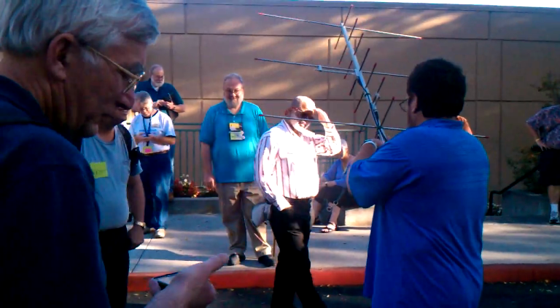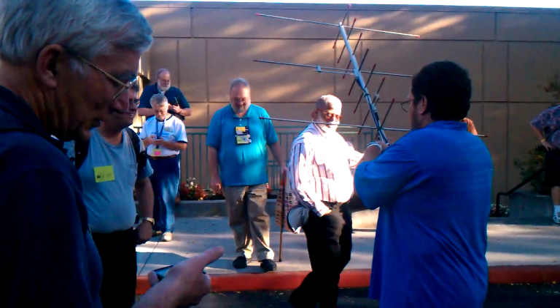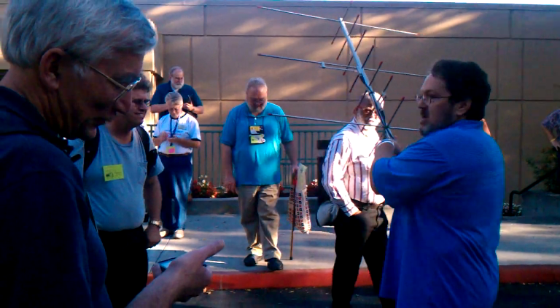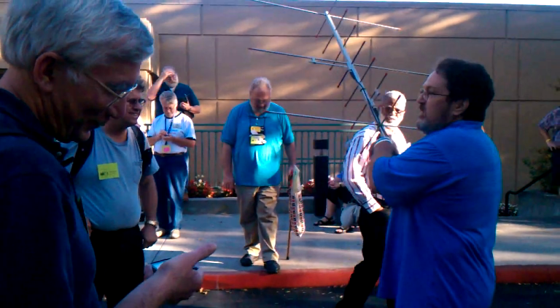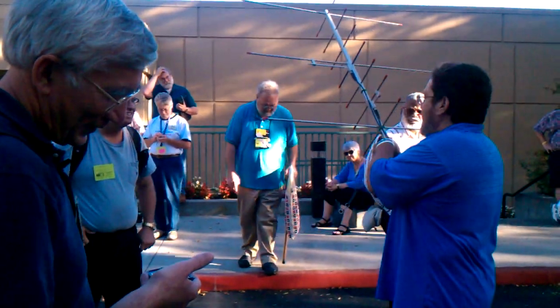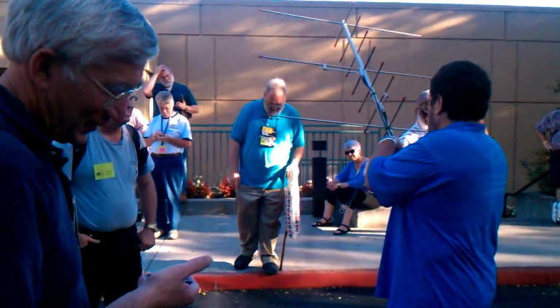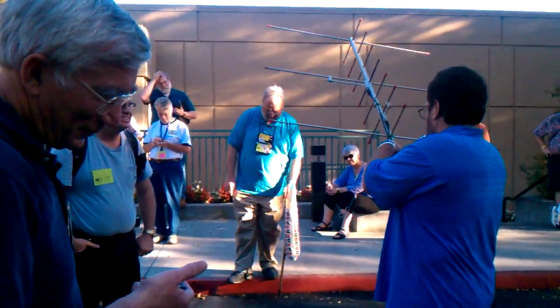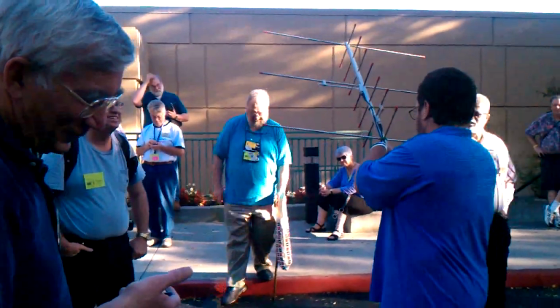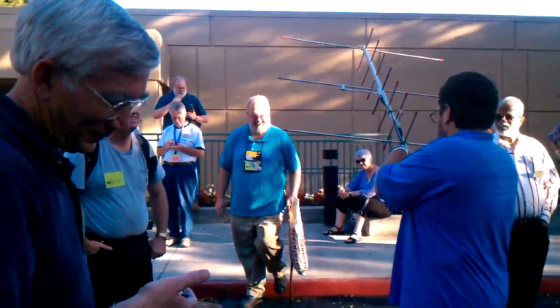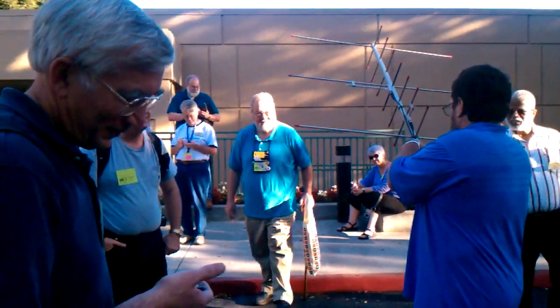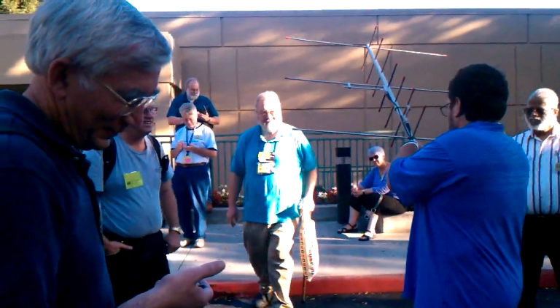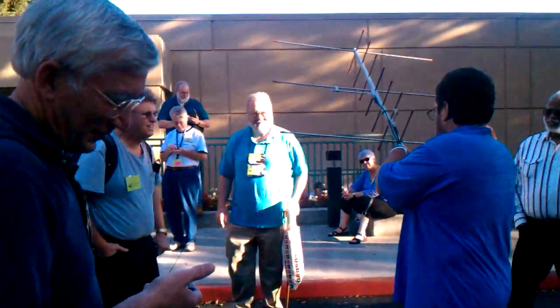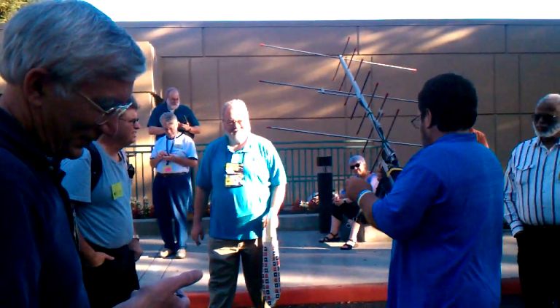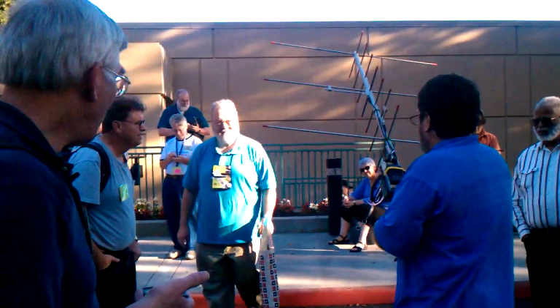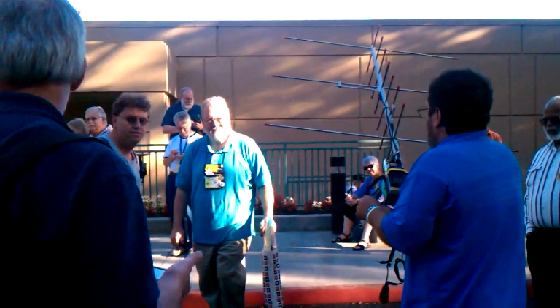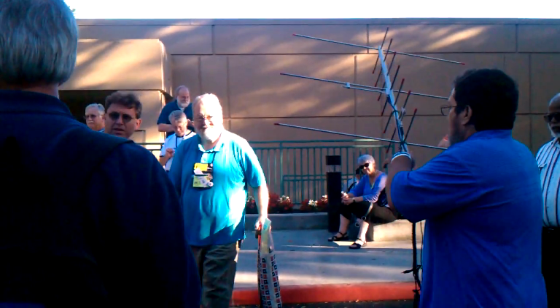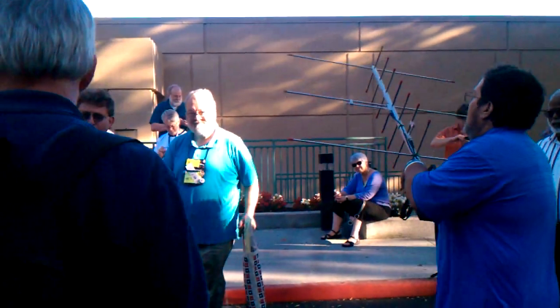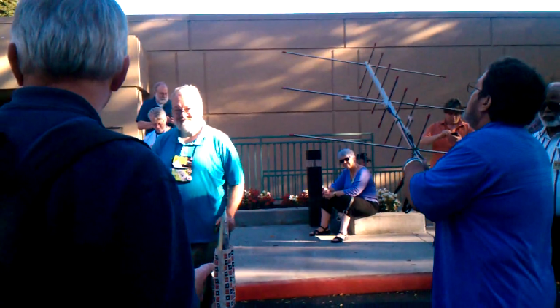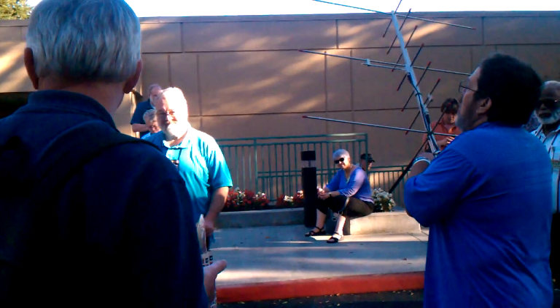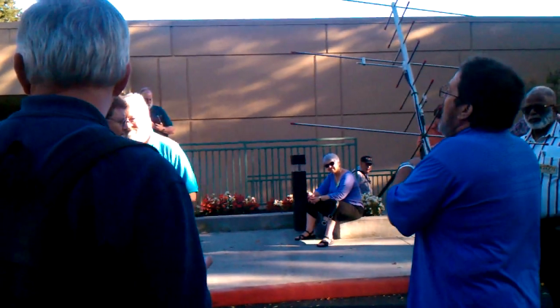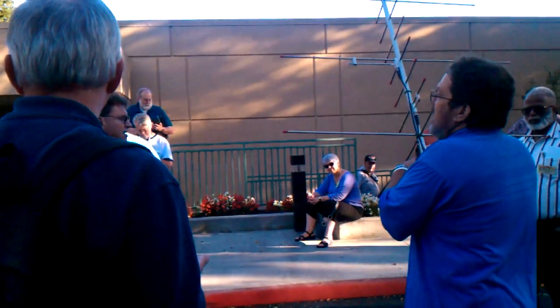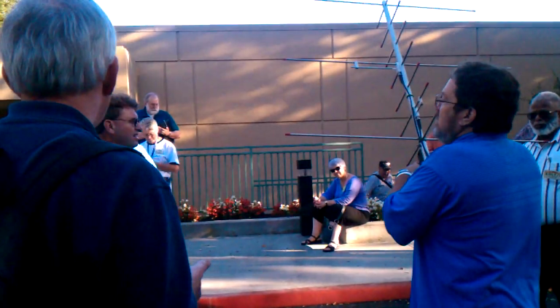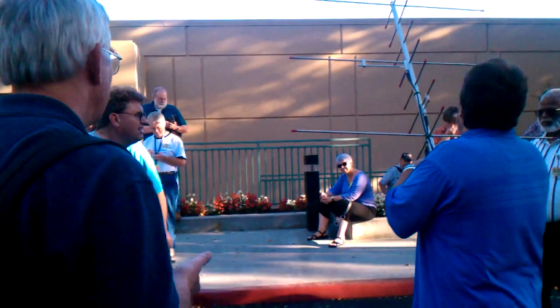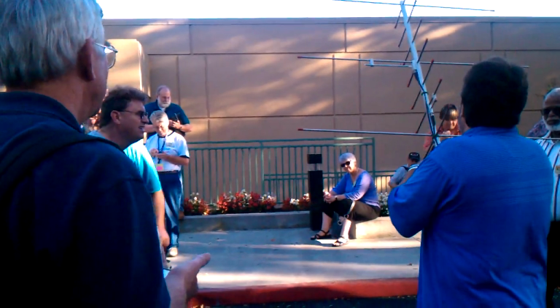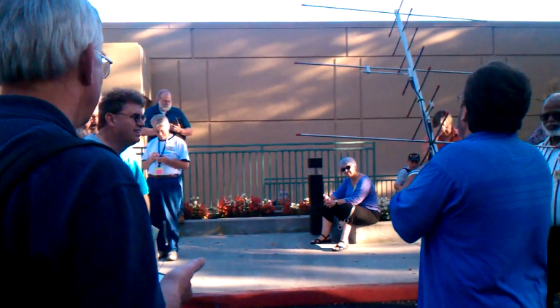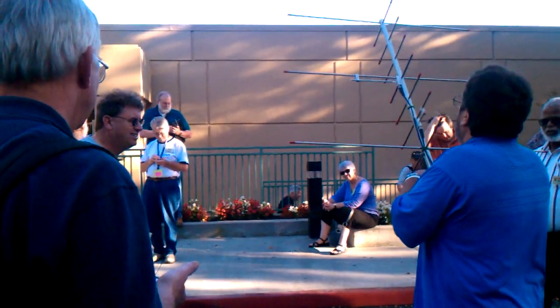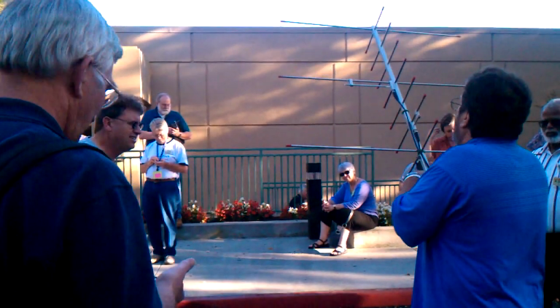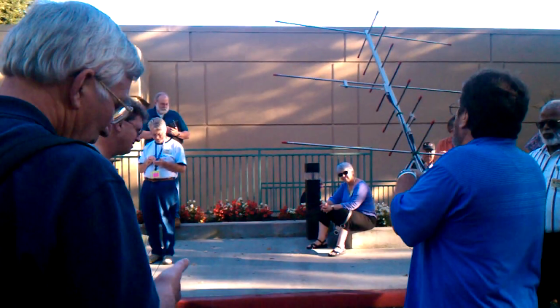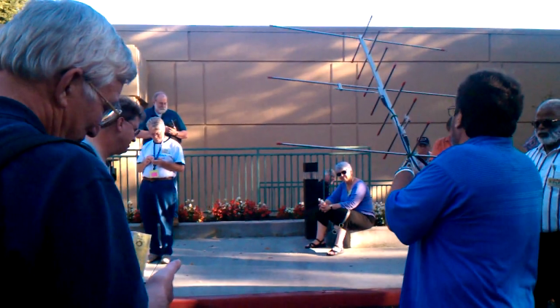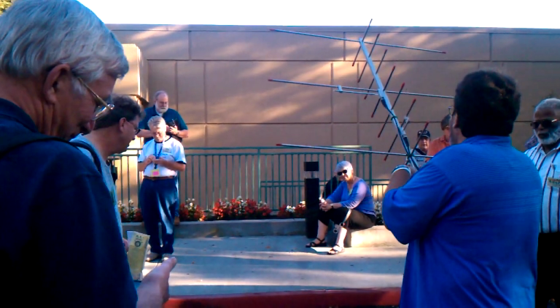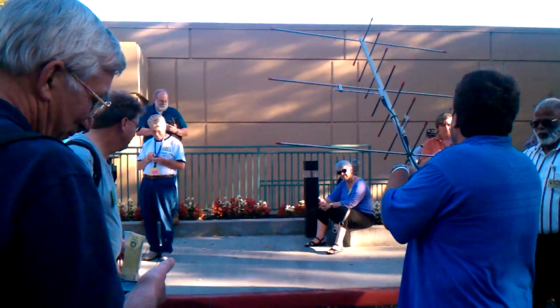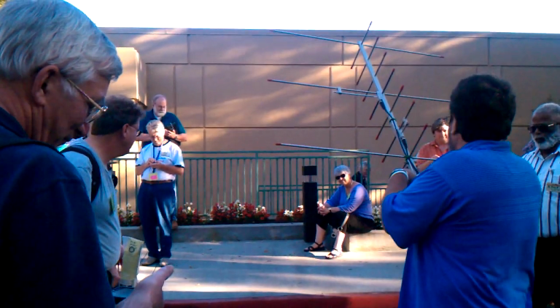Fifteen degrees. Fifteen degrees. It's low power — it's literally low power, so you've got to open up. We'll be doing it for 15 minutes.